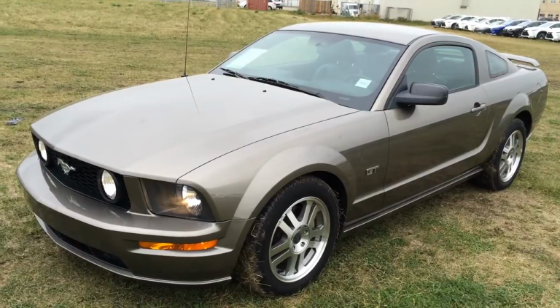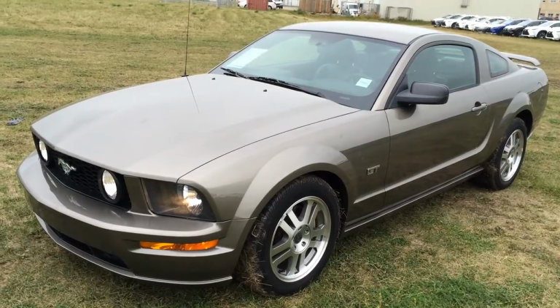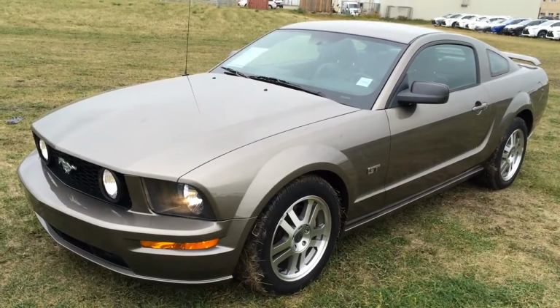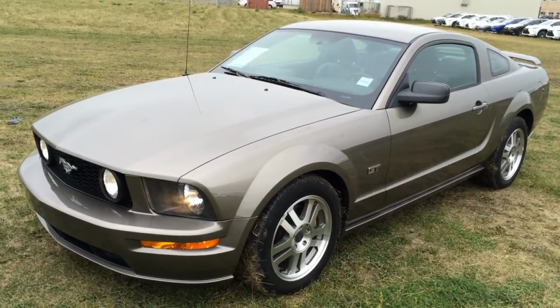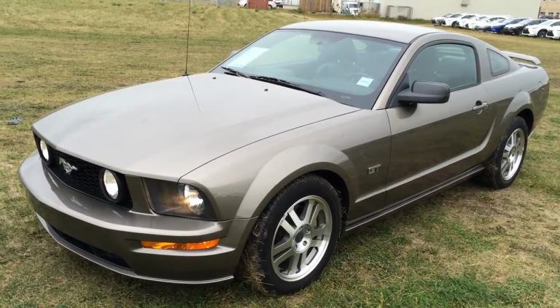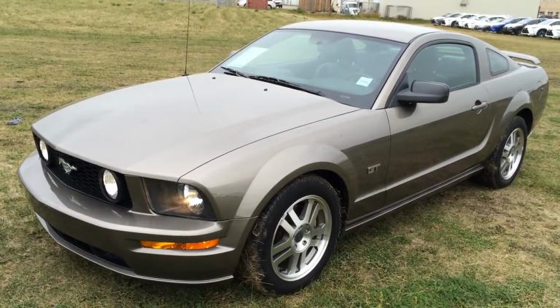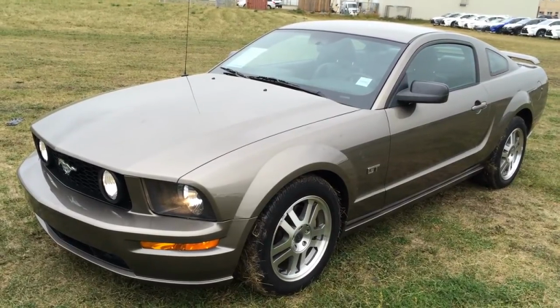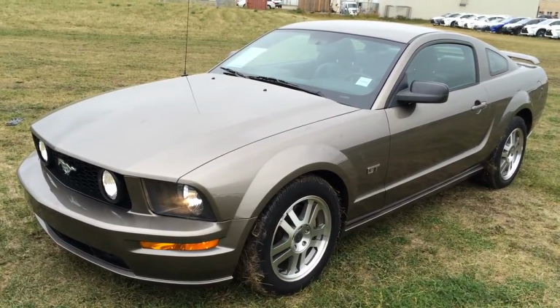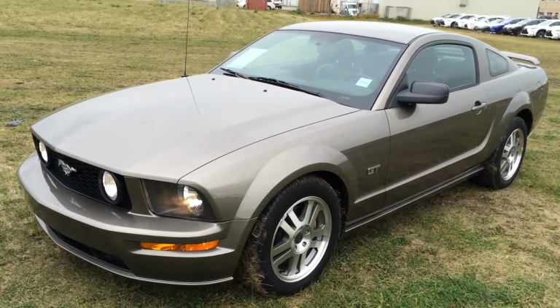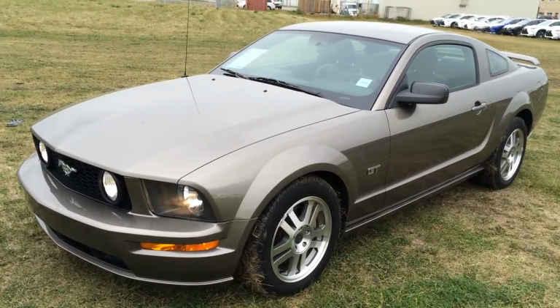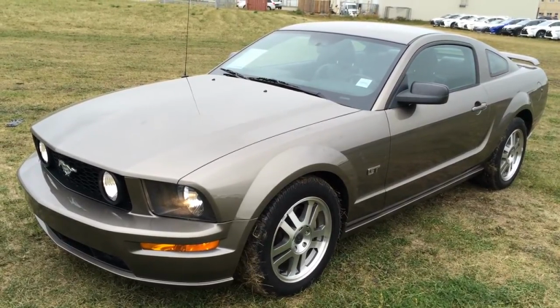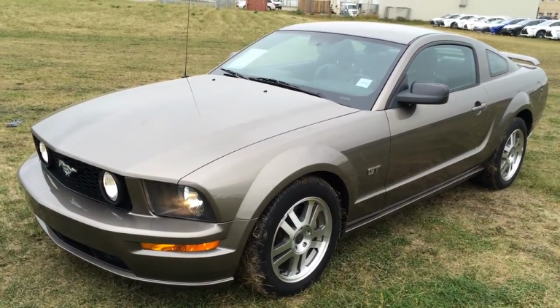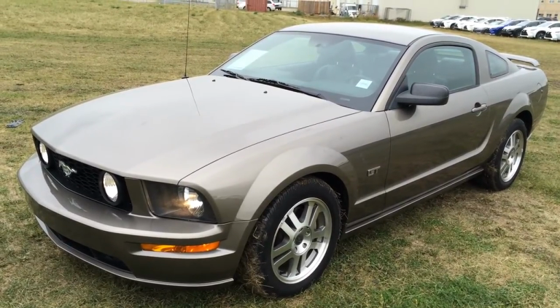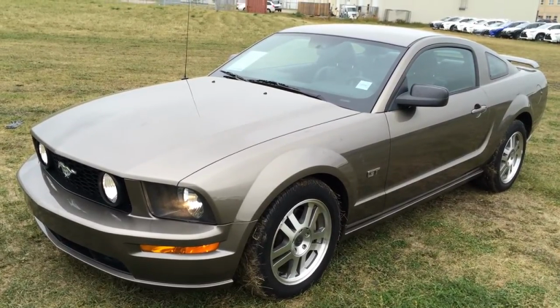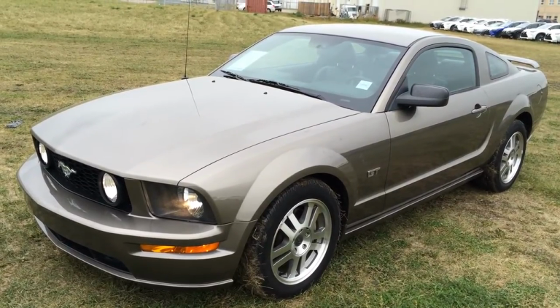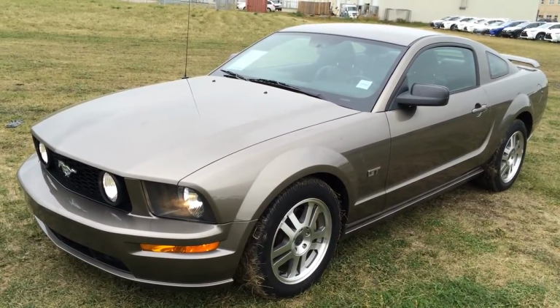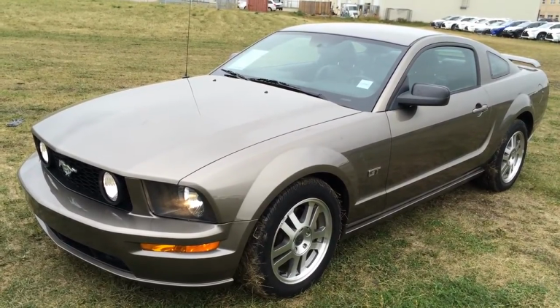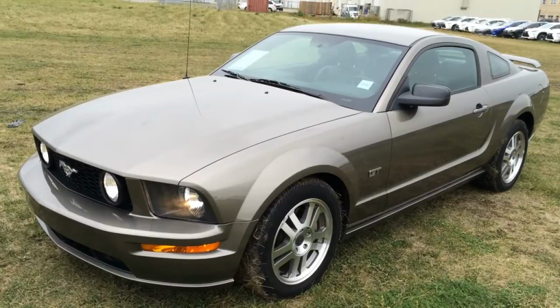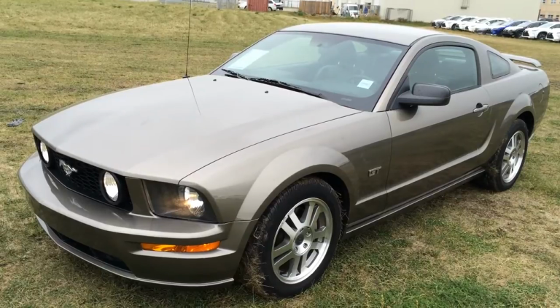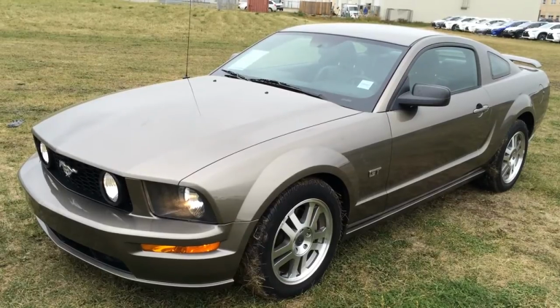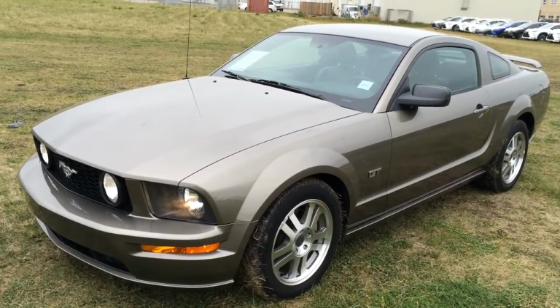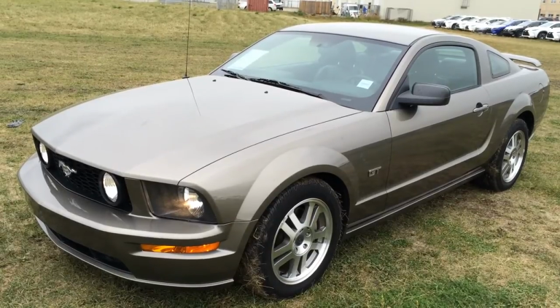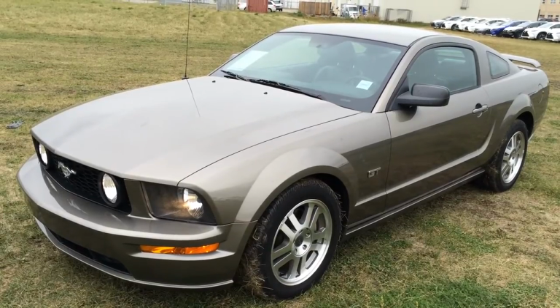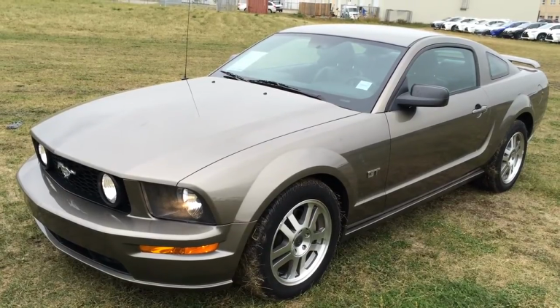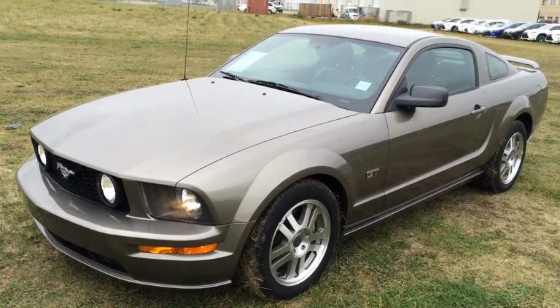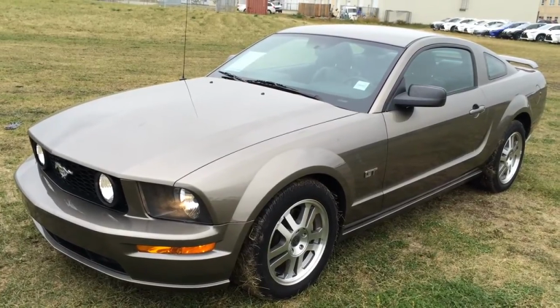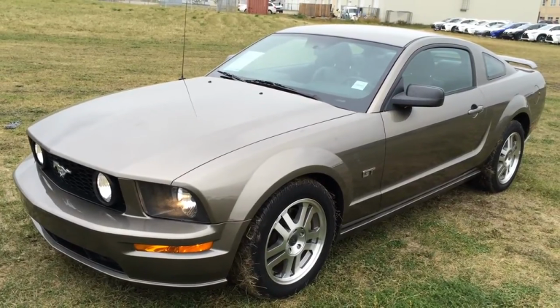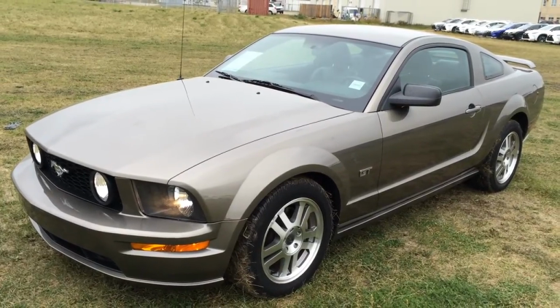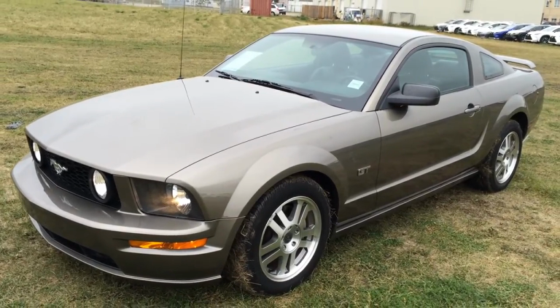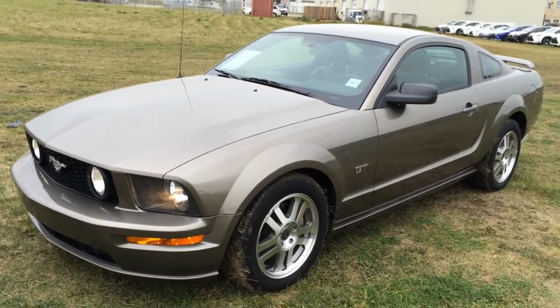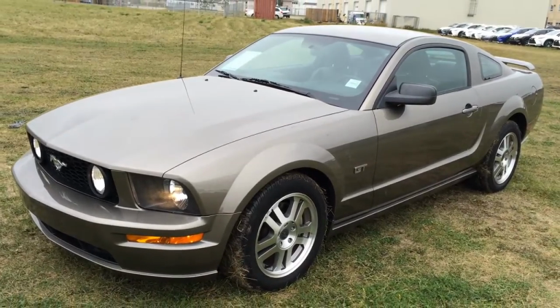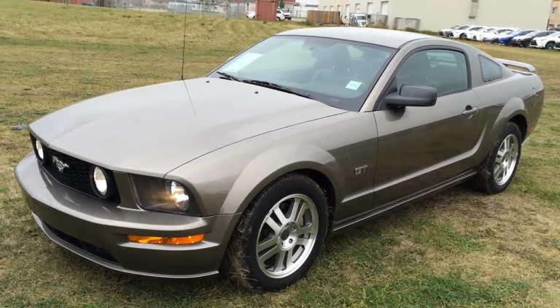We're looking at a pre-owned 2005 Ford Mustang GT. It's rear-wheel drive, mineral grey exterior, black interior, two-door coupe for four passengers.